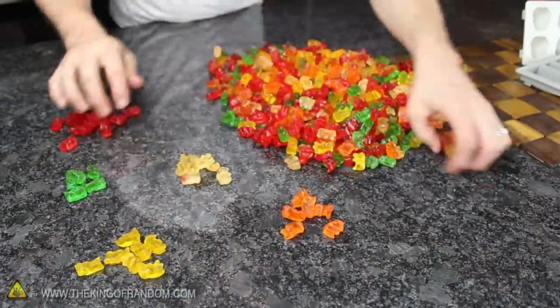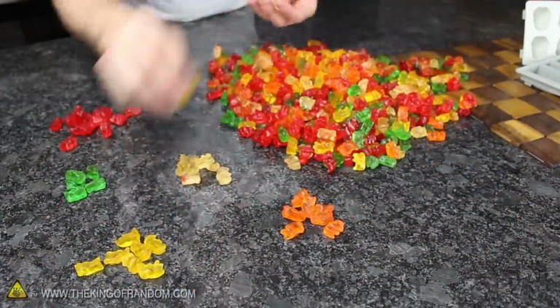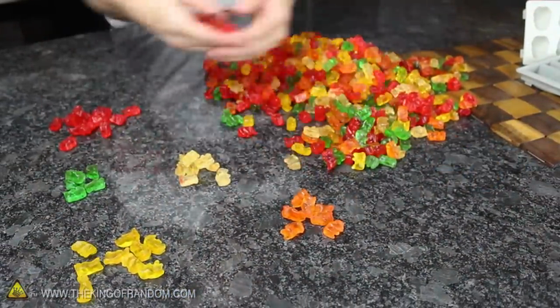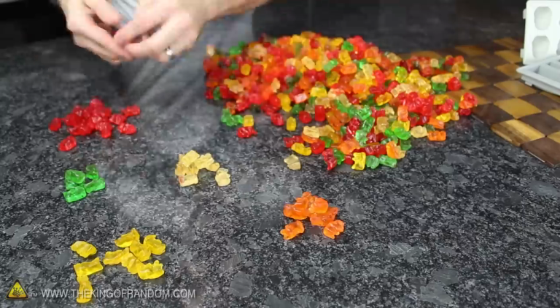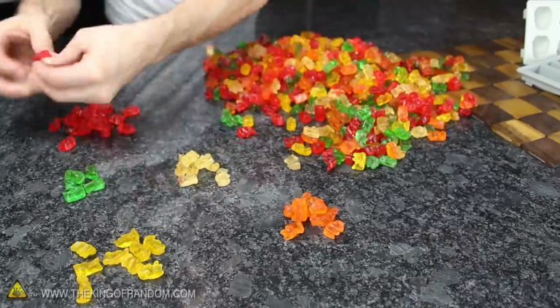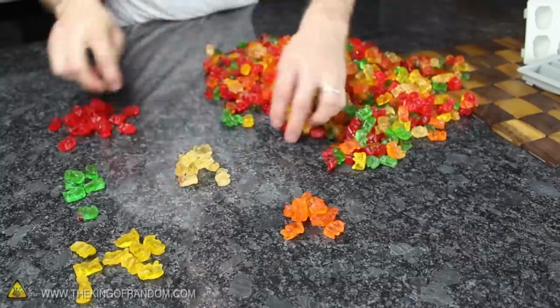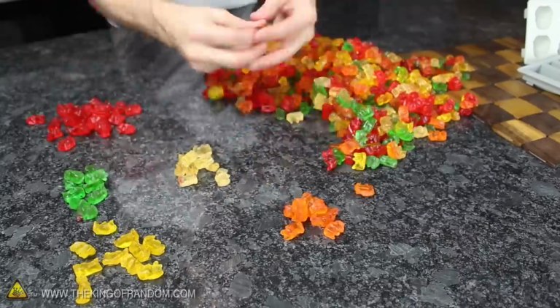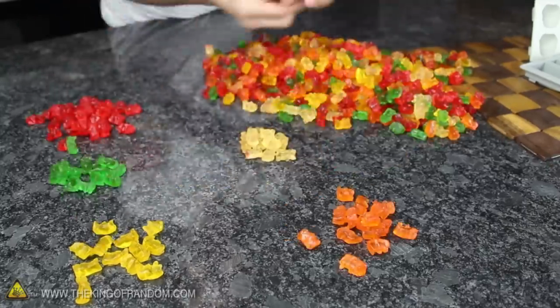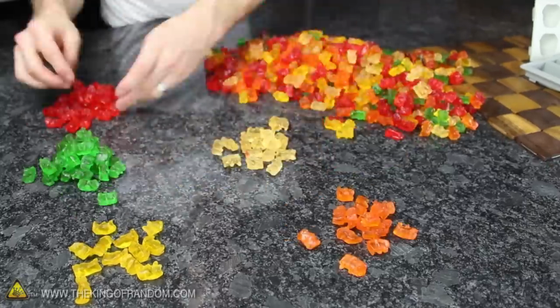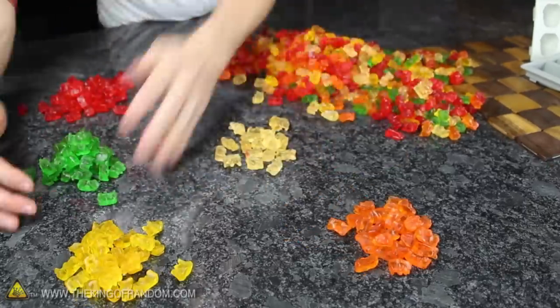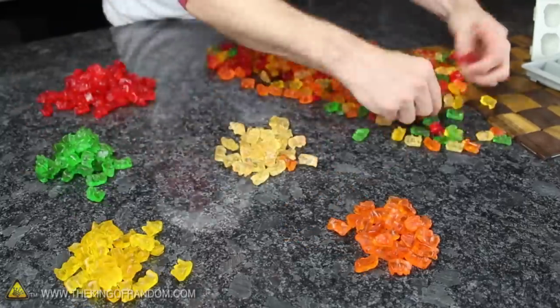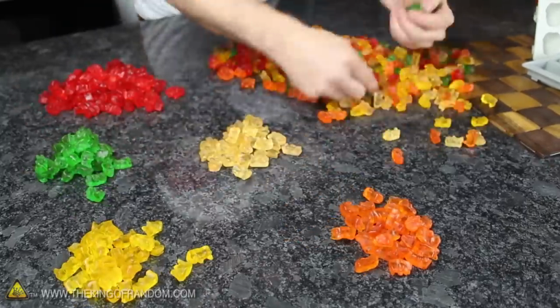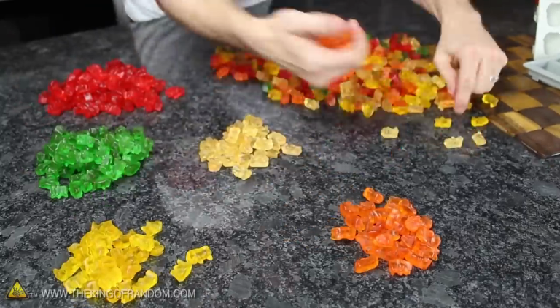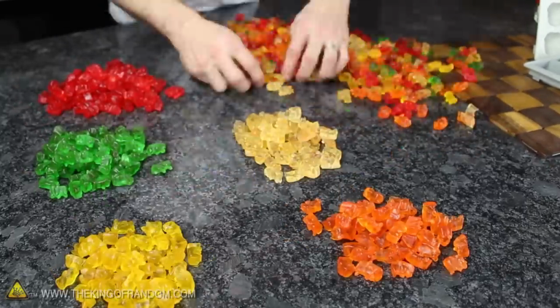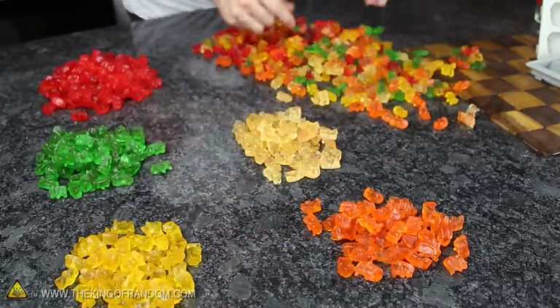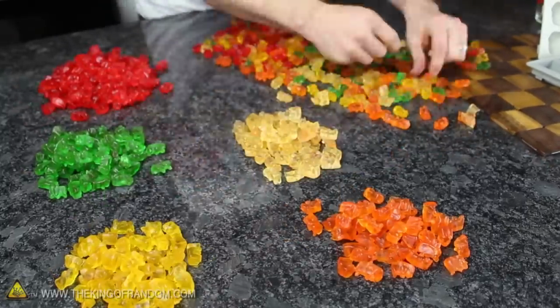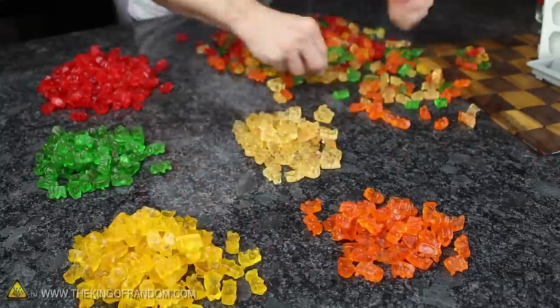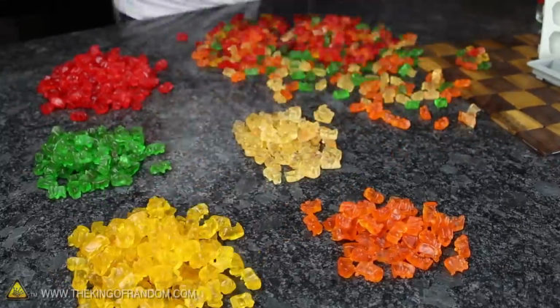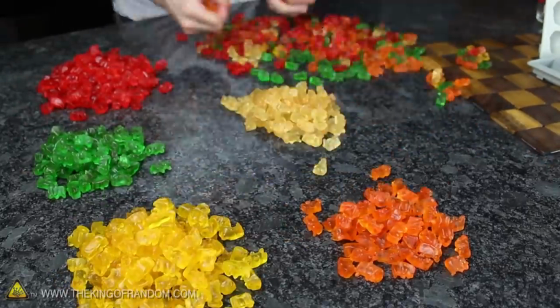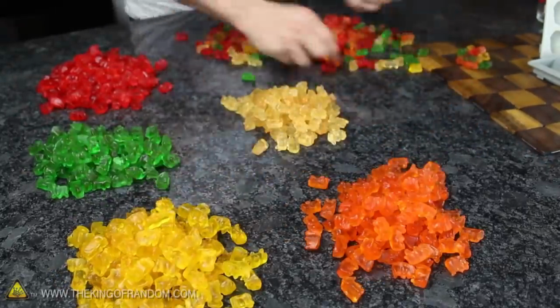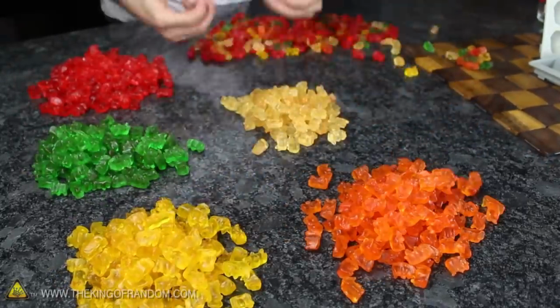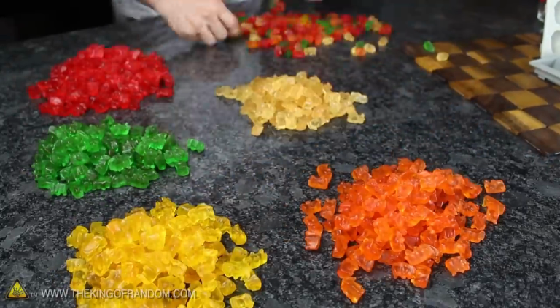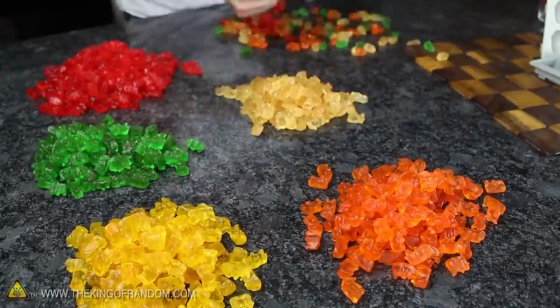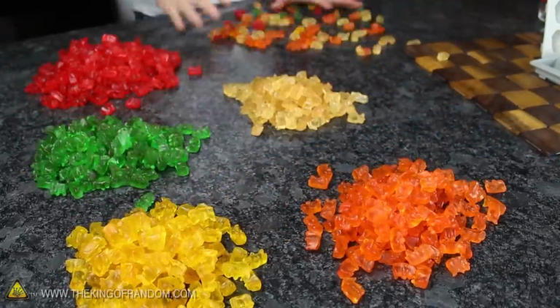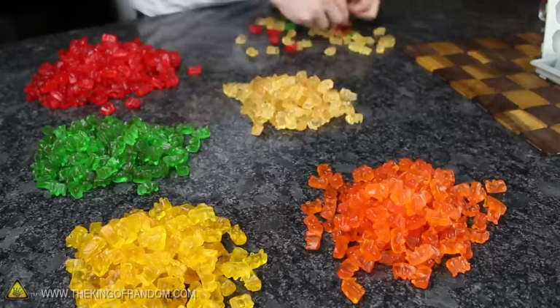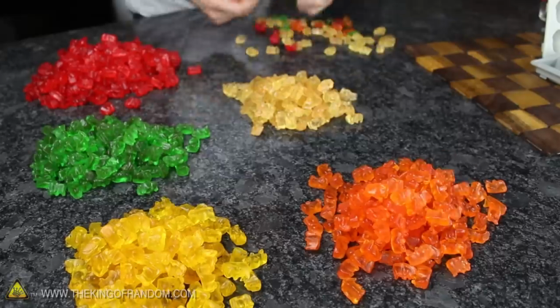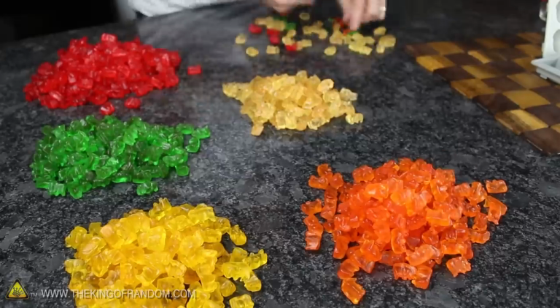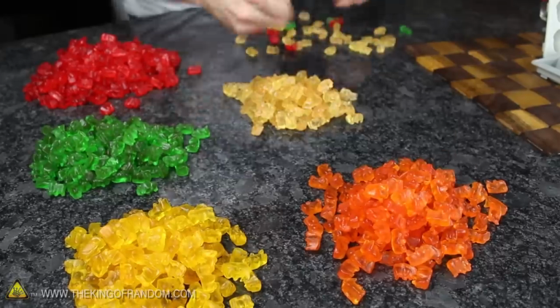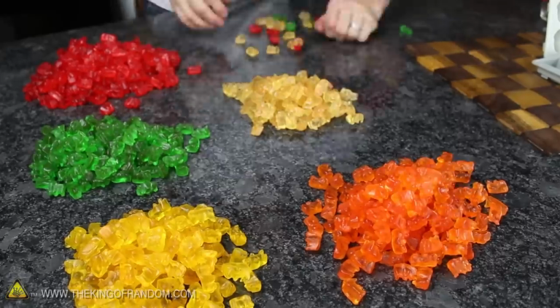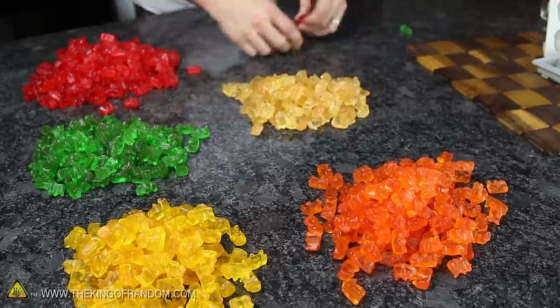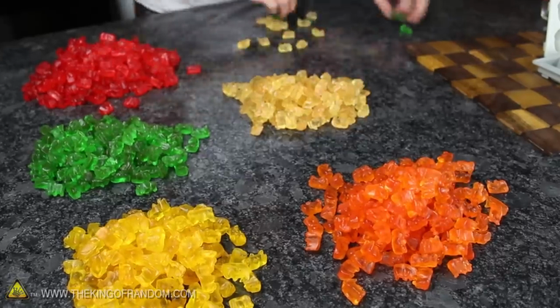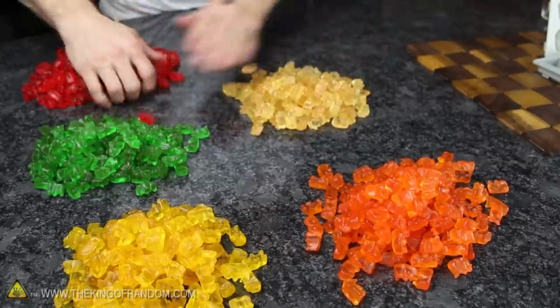Get busy separating all the colours into different piles, and you'll probably end up with mountains of red, green, white, yellow and orange, which in this case all seem to be fairly even.